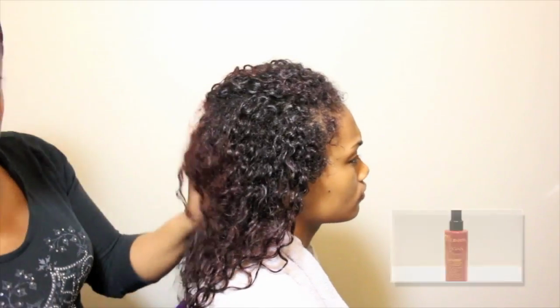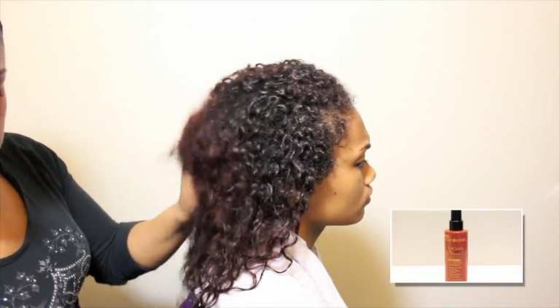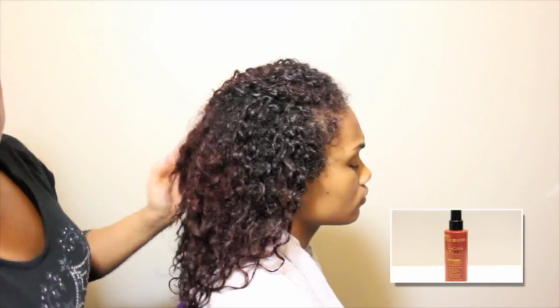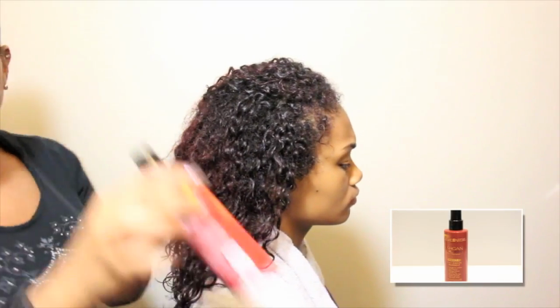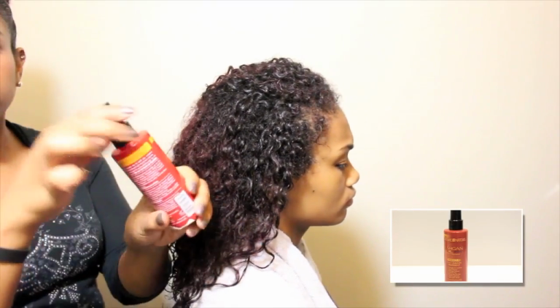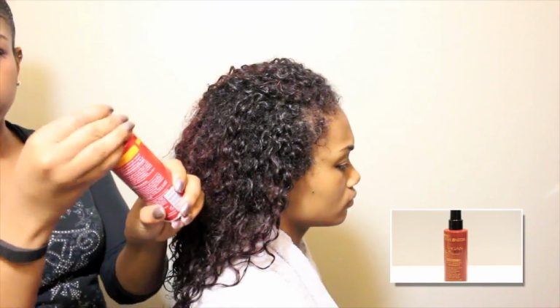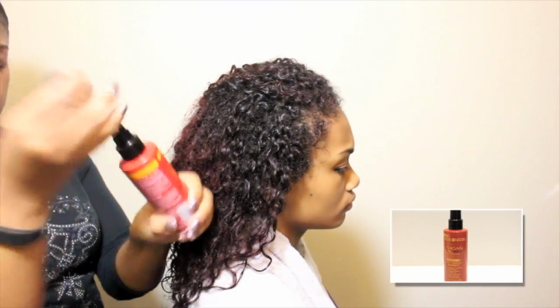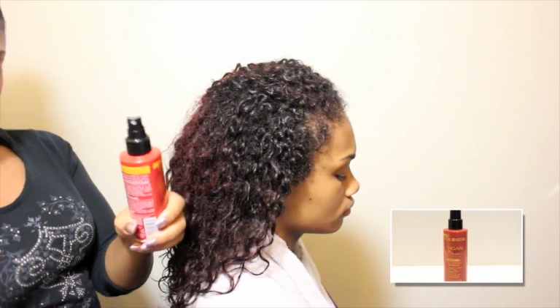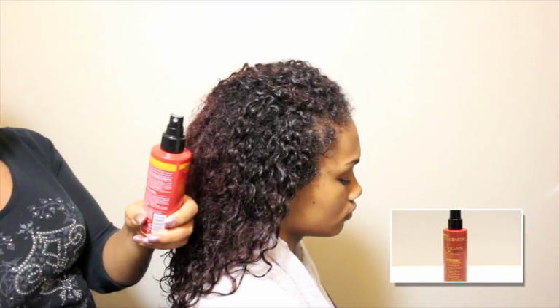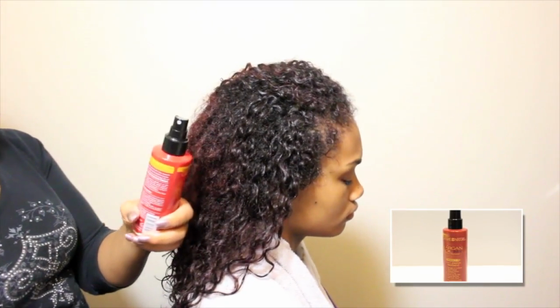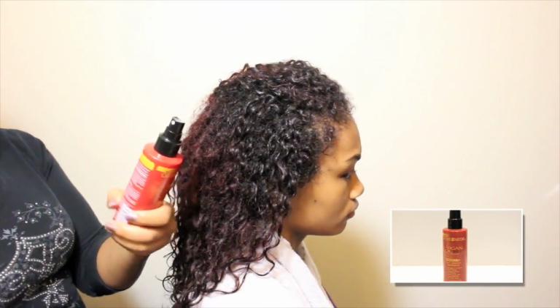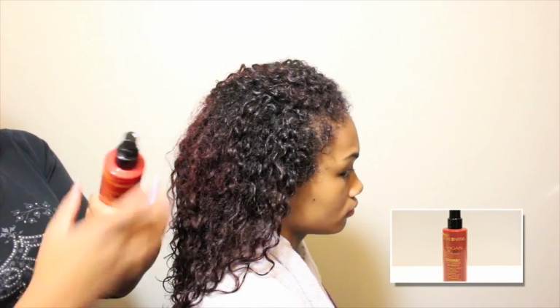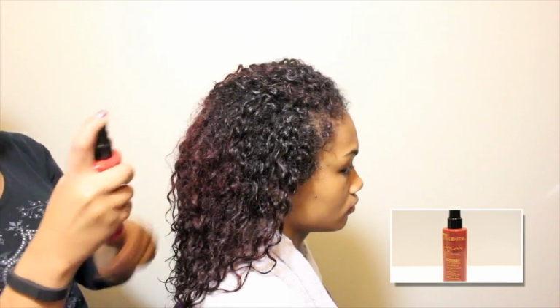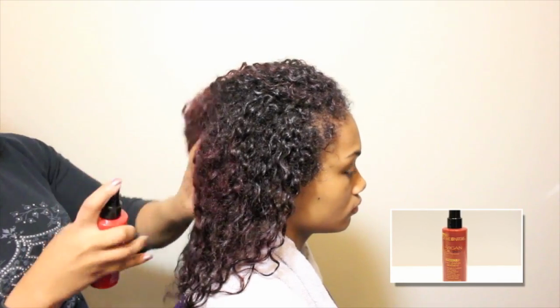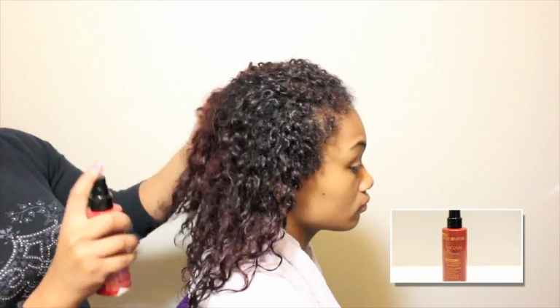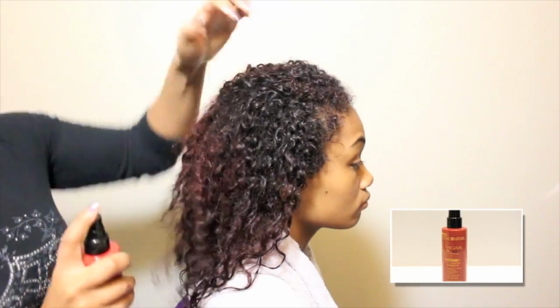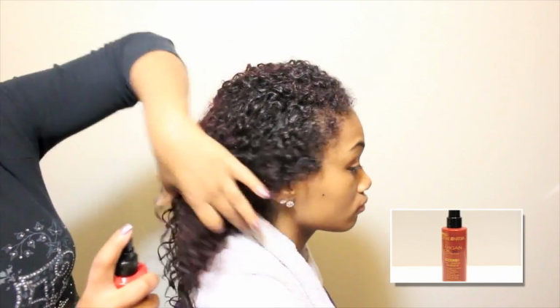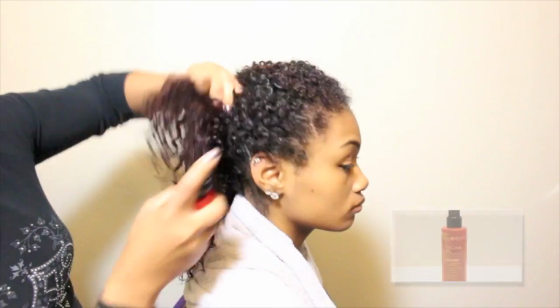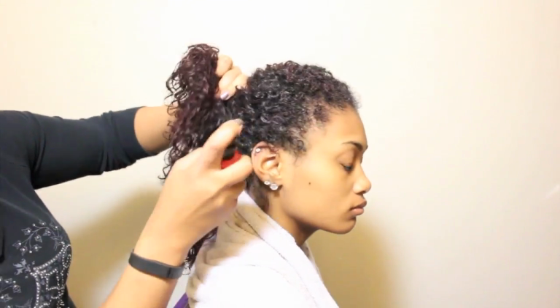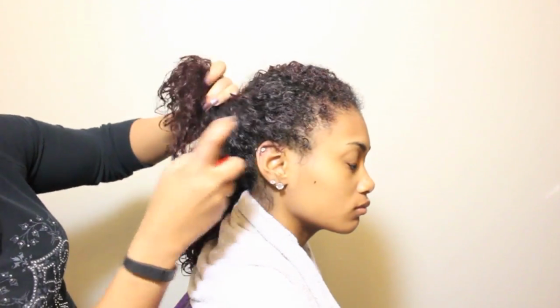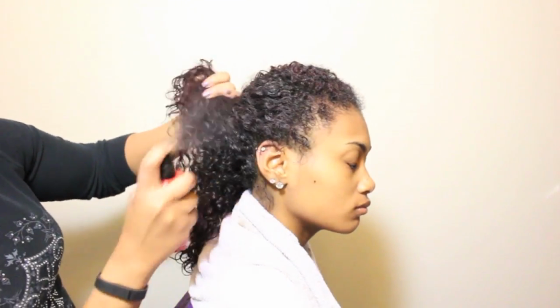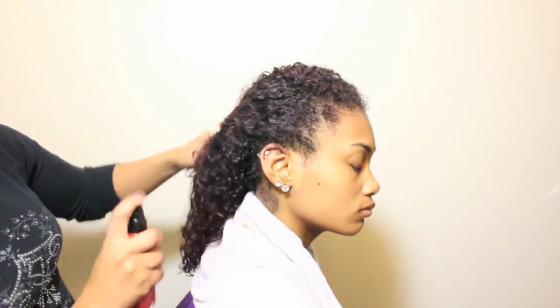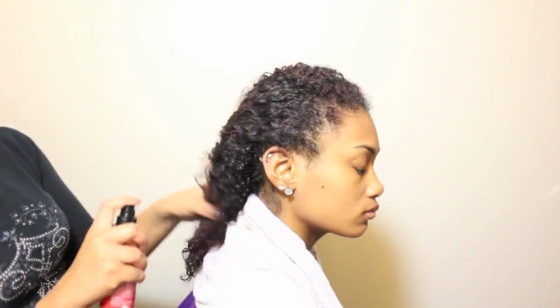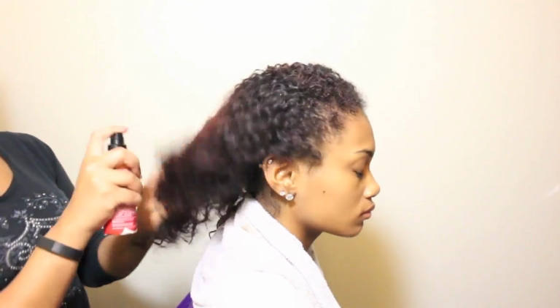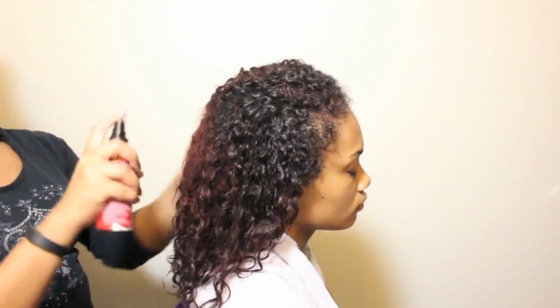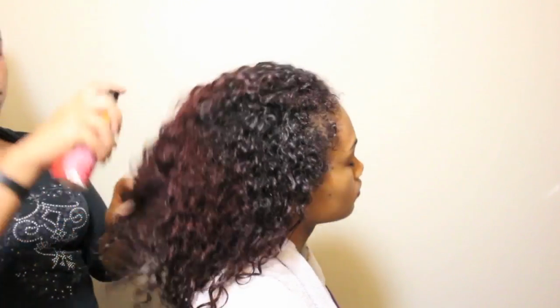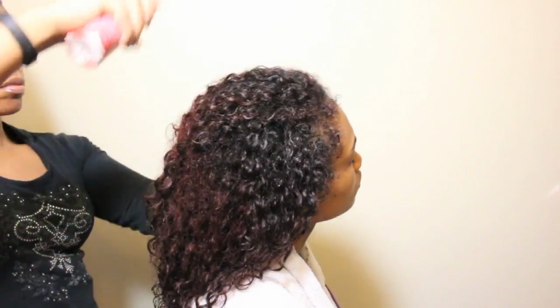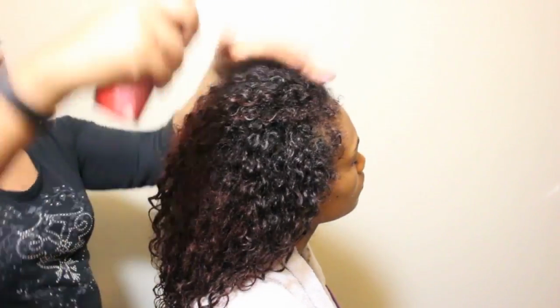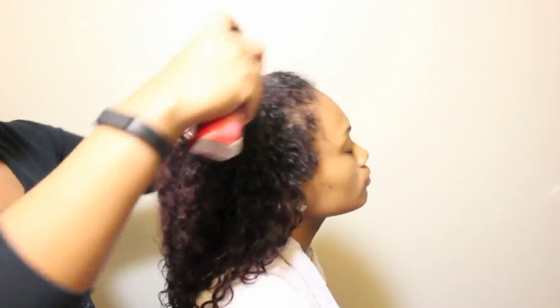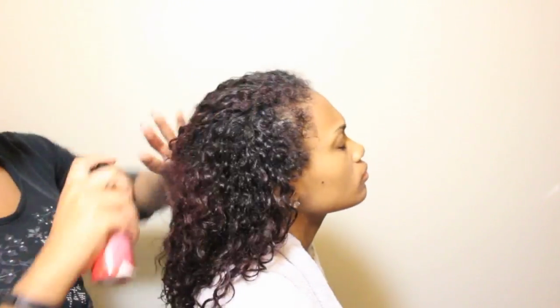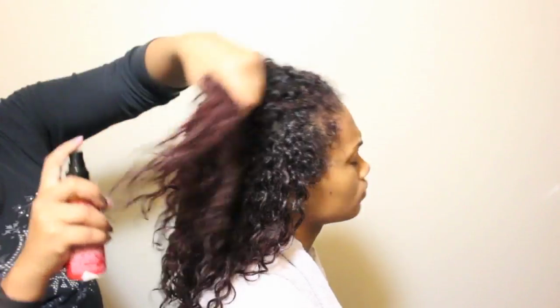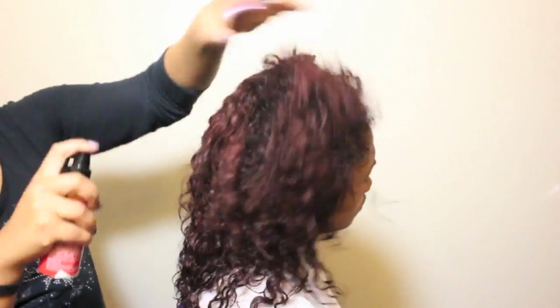Next I am layering in Cream of Nature's Perfect 7 for added hydration, split end prevention, detangling, frizz control, and shine.